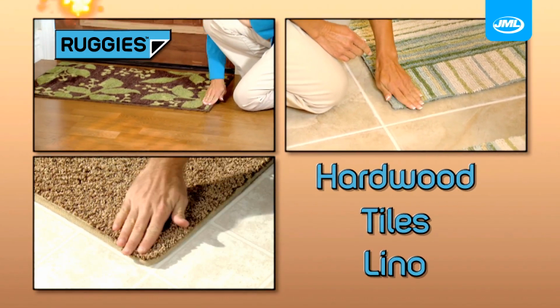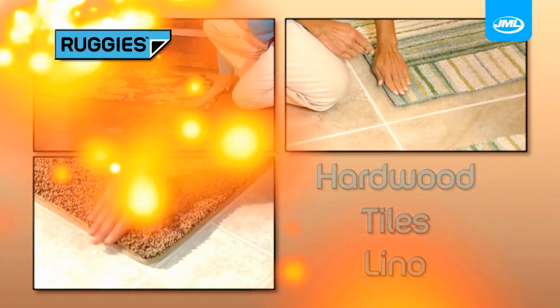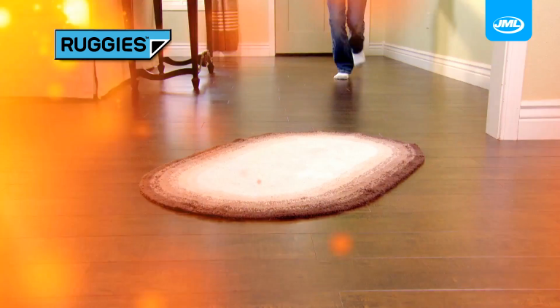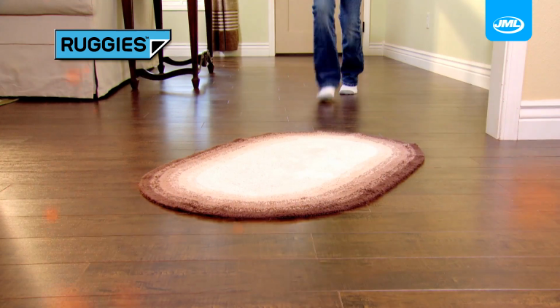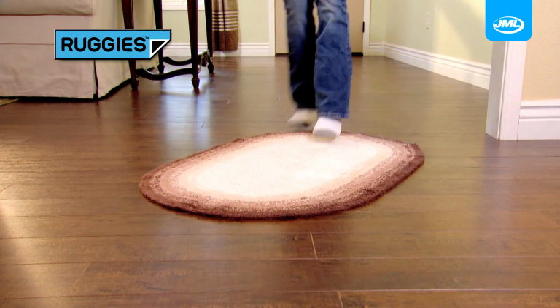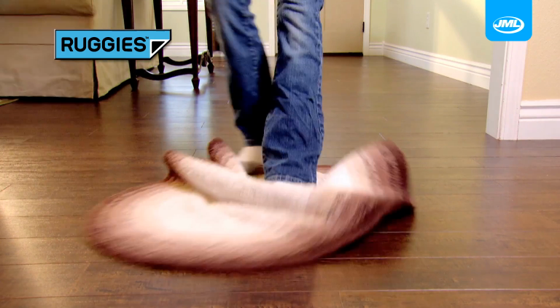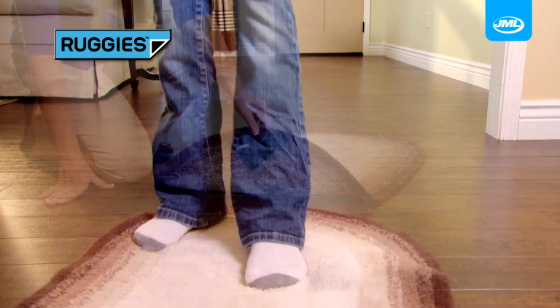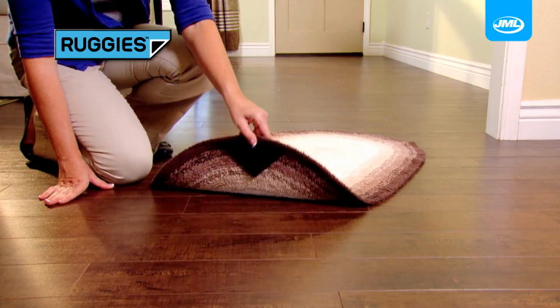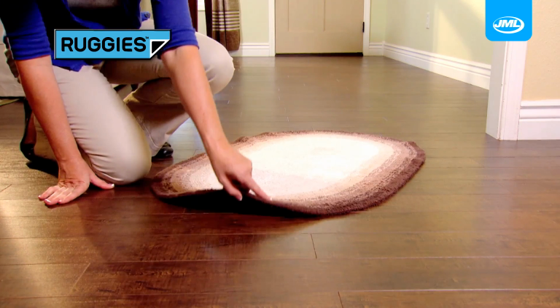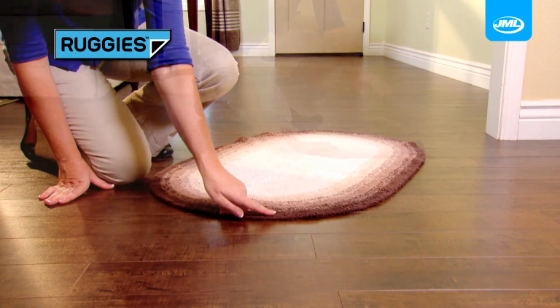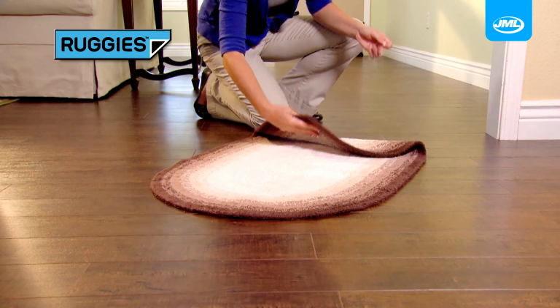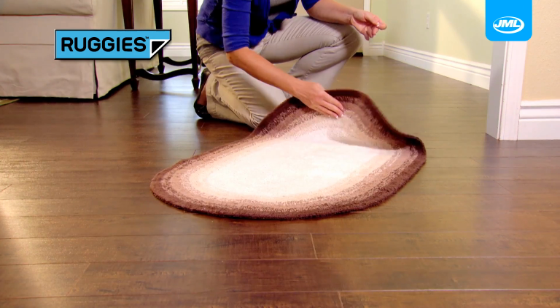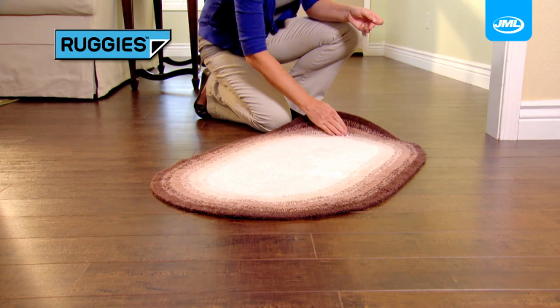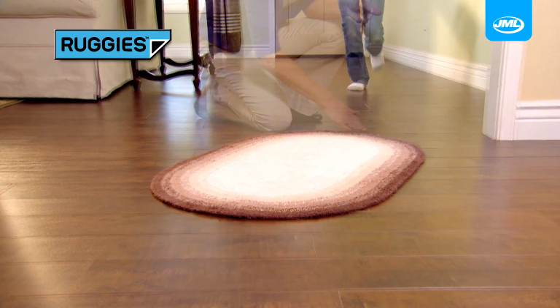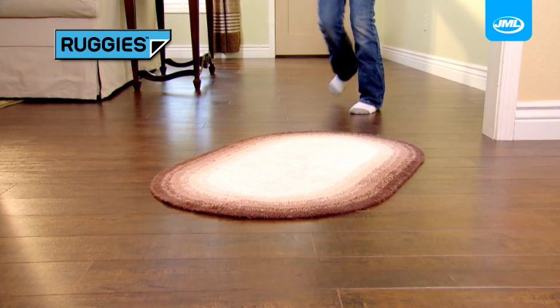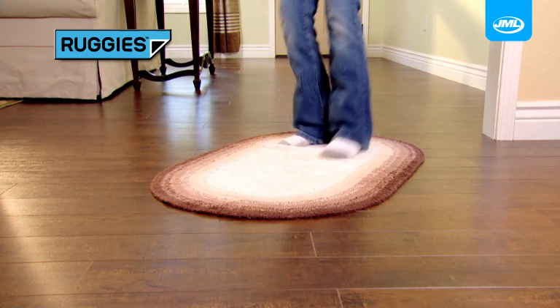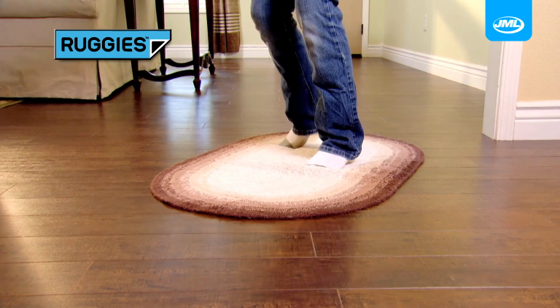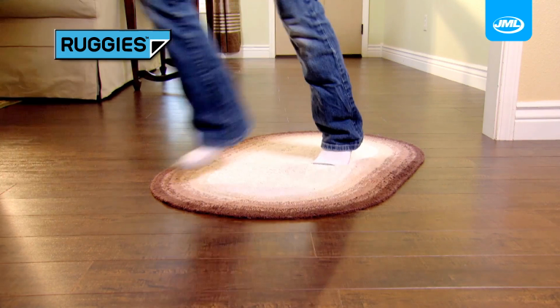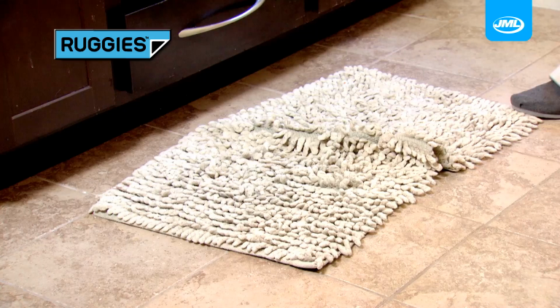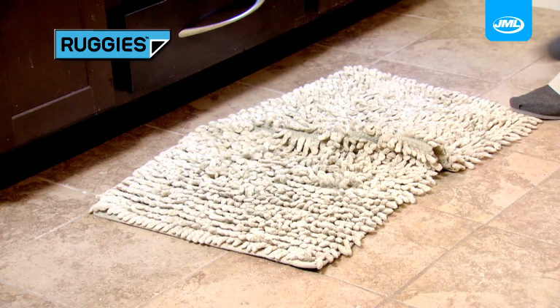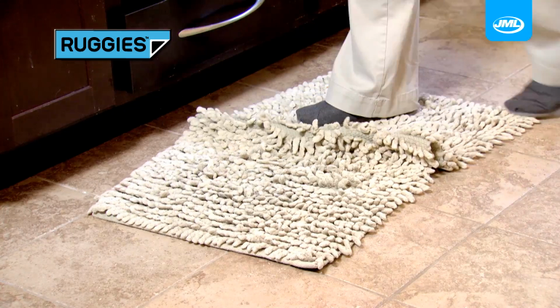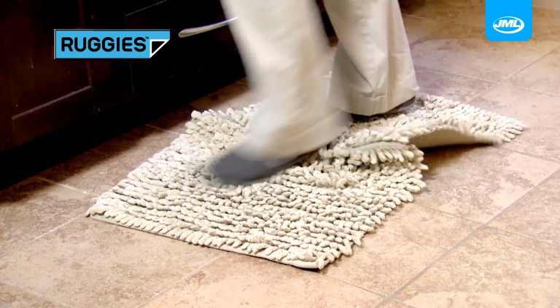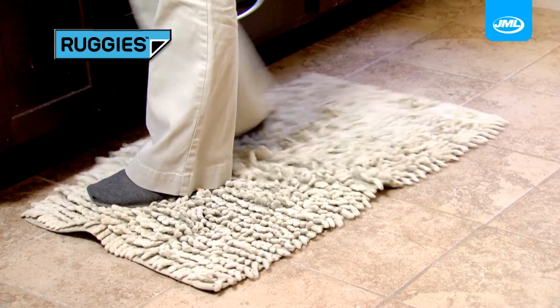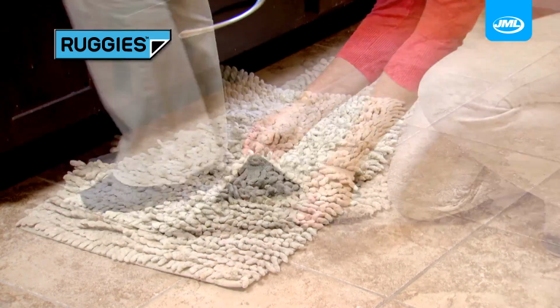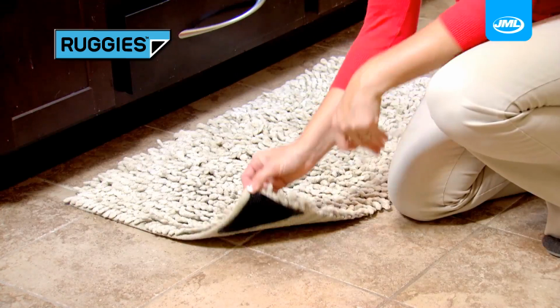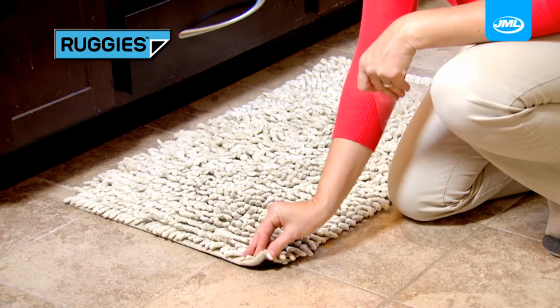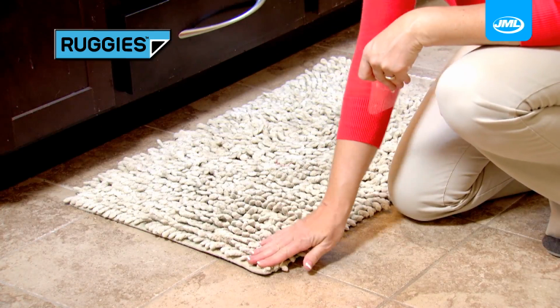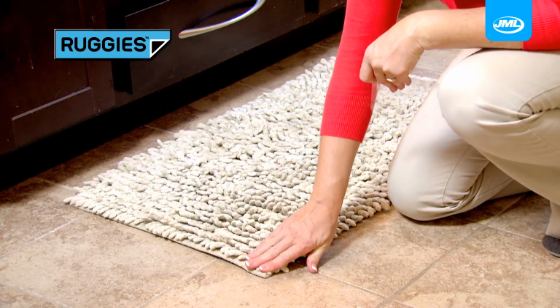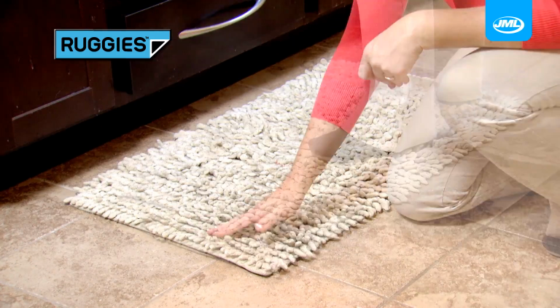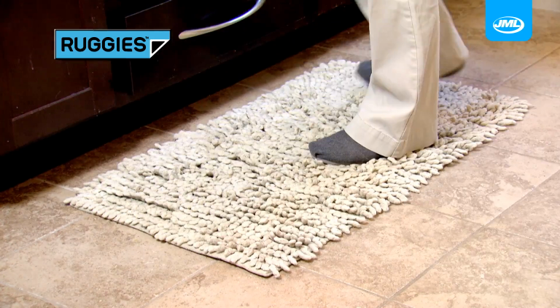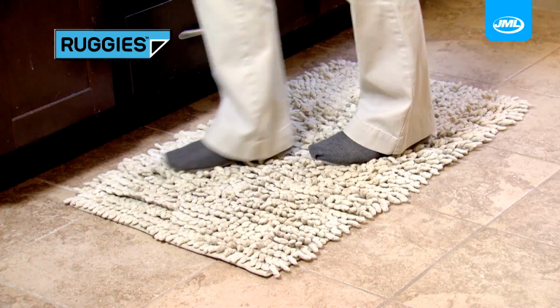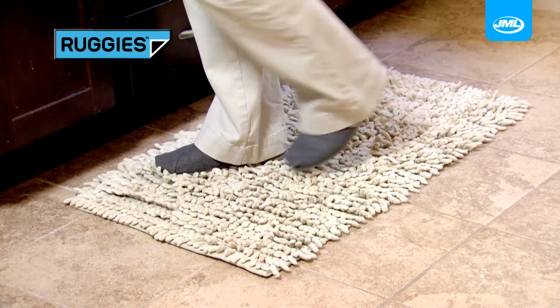Watch. The rug on this hardwood floor slips and slides all over. But with Ruggies, that rug sits tight. Rugs on tile slide and bunch, but with Ruggies they stay right where they belong.